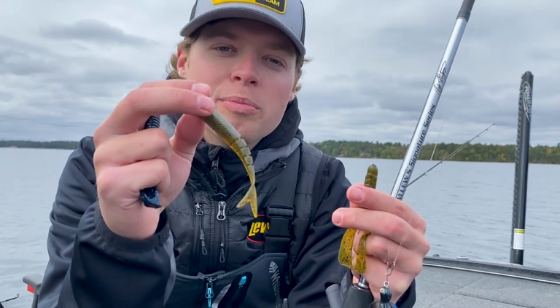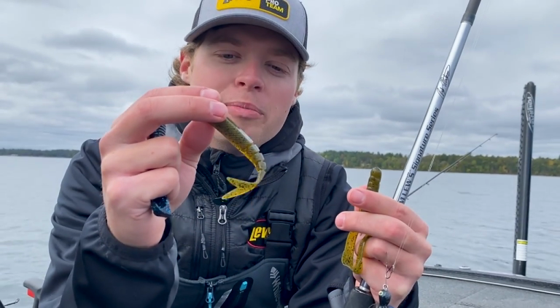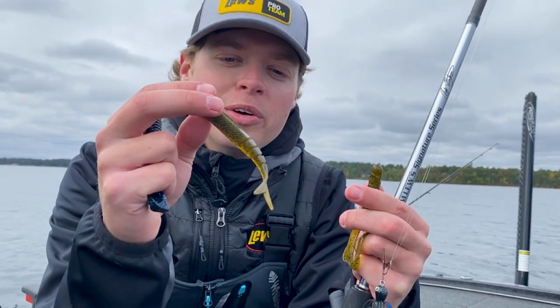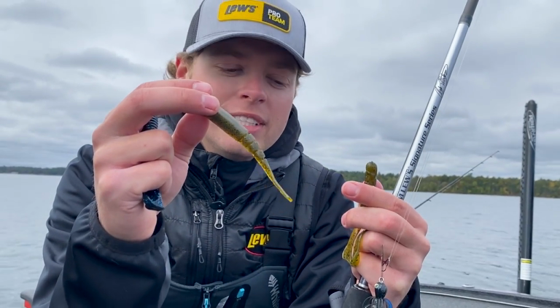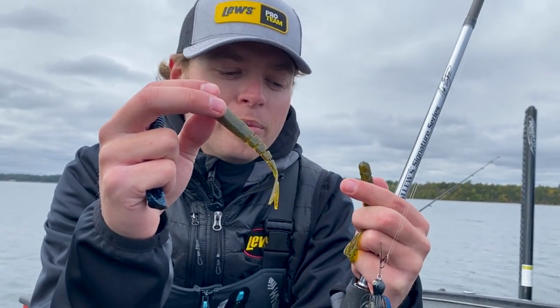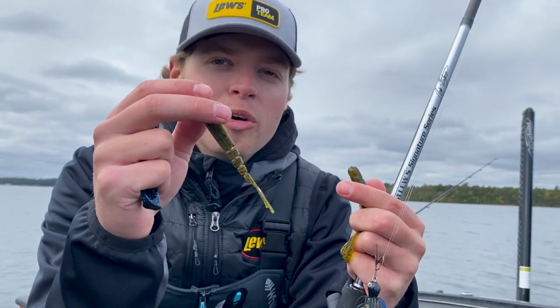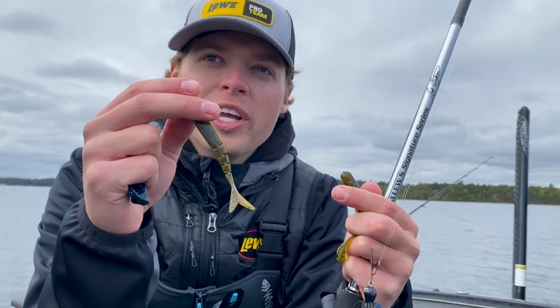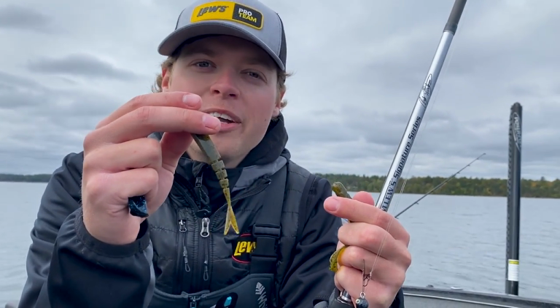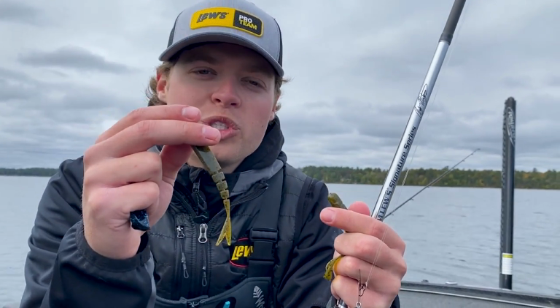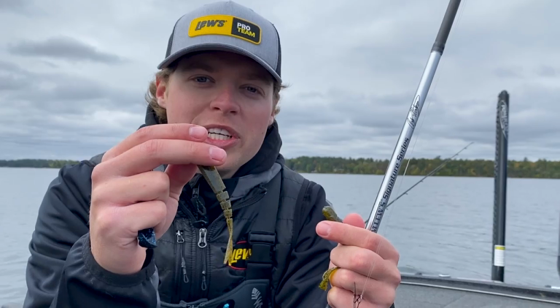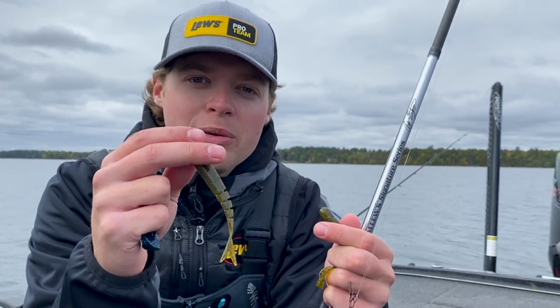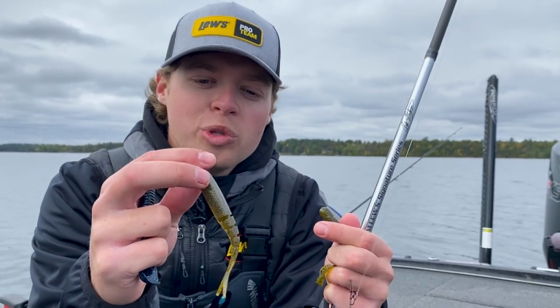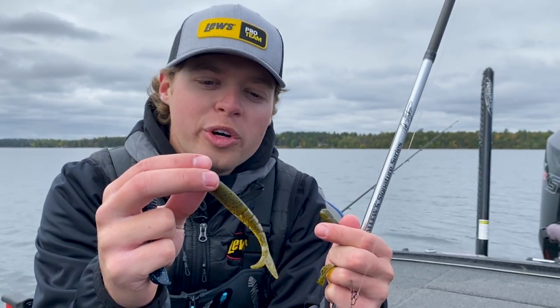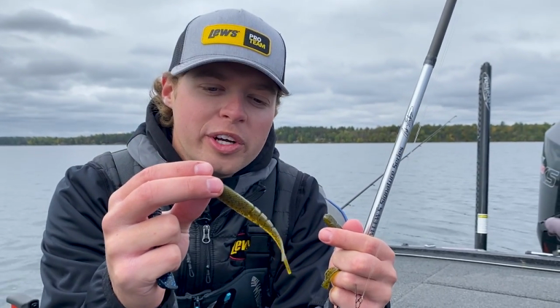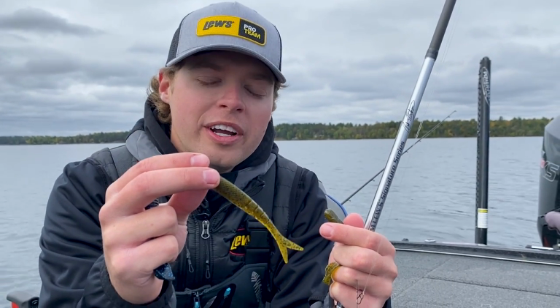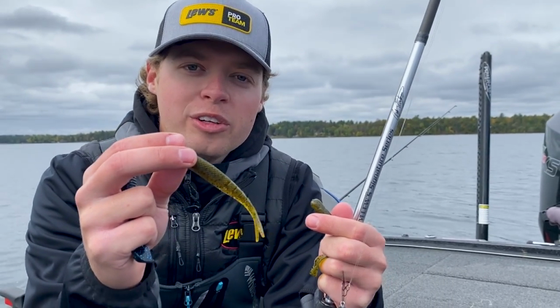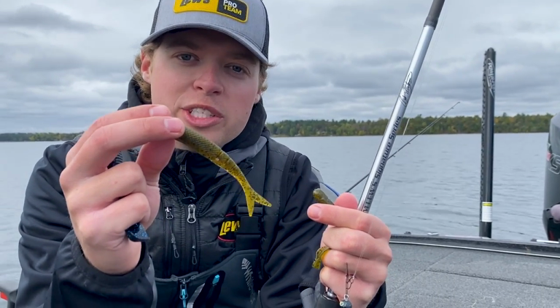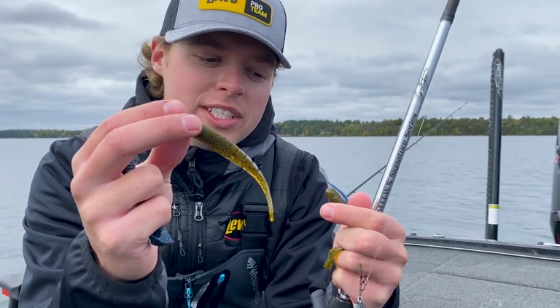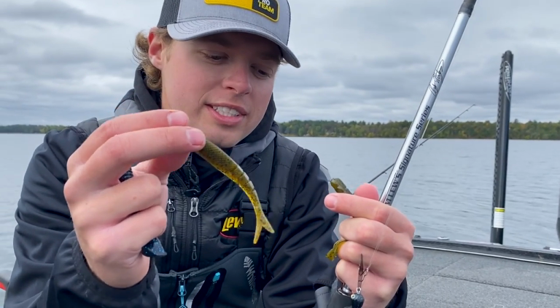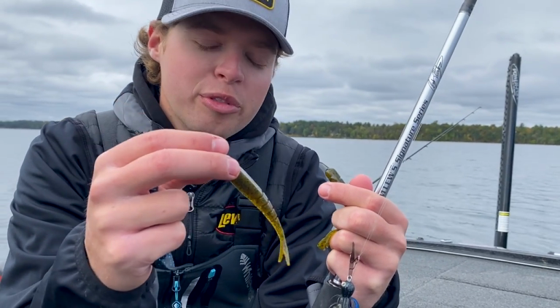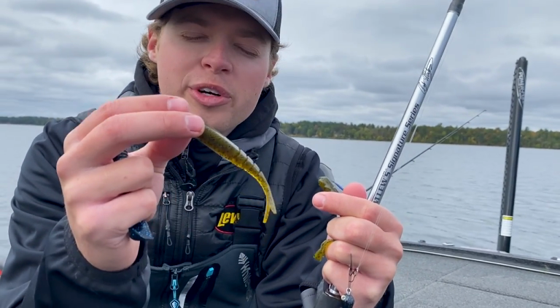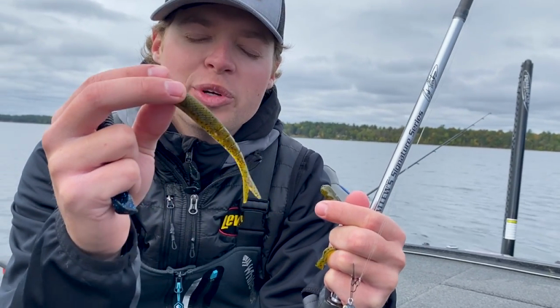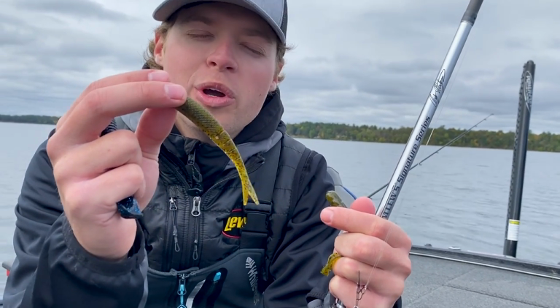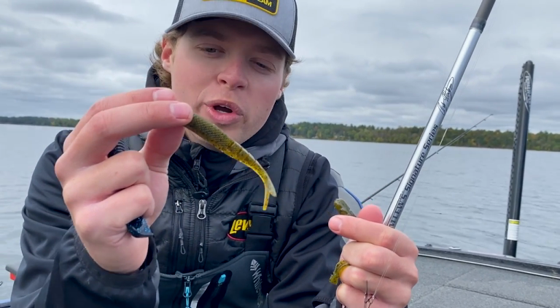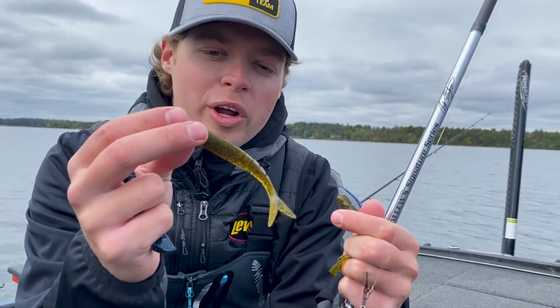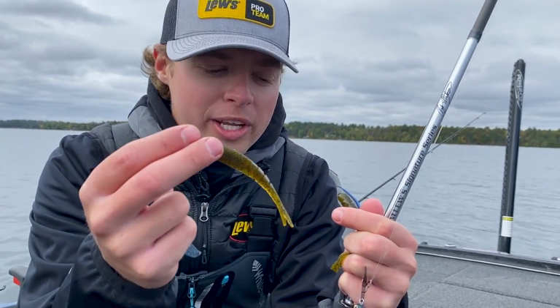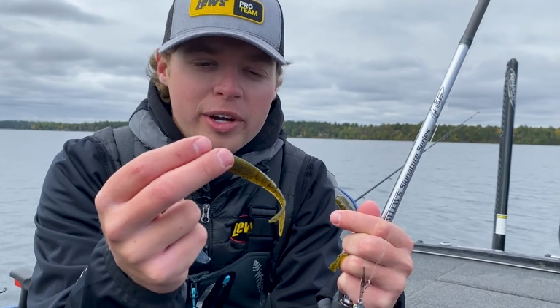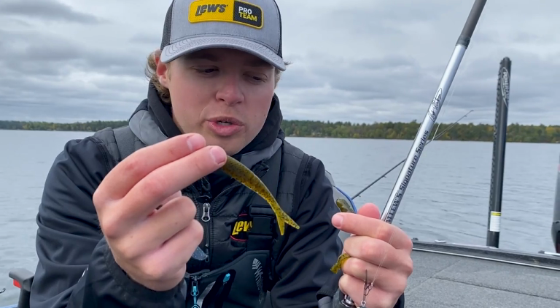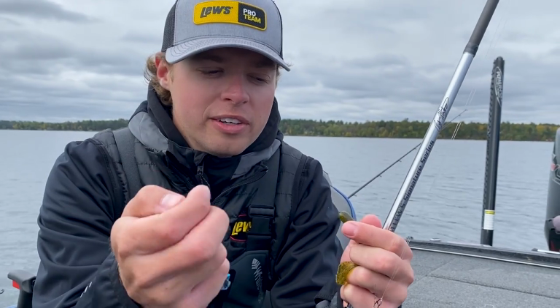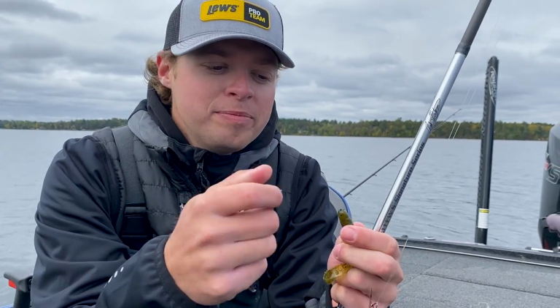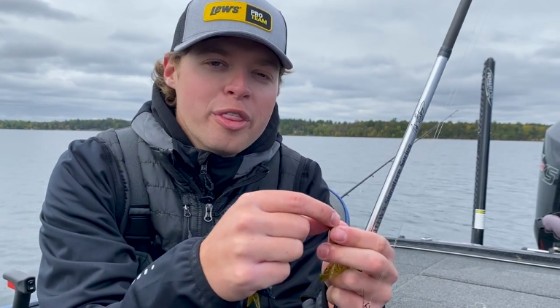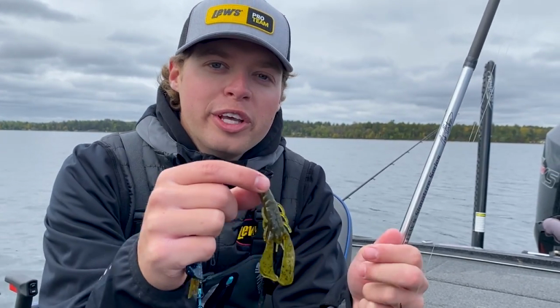The Blade Minnow — I use the Blade Minnow to keep it more inline, more streamlined. It comes through the water quicker; there's less resistance on the Thunder Cricket when you run a Blade Minnow as a trailer.